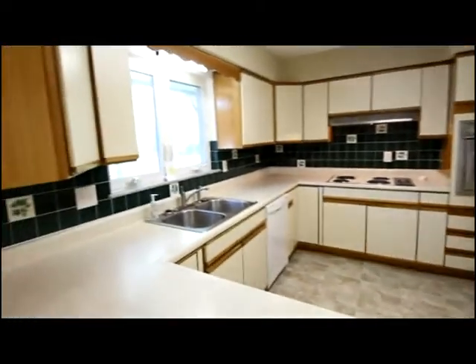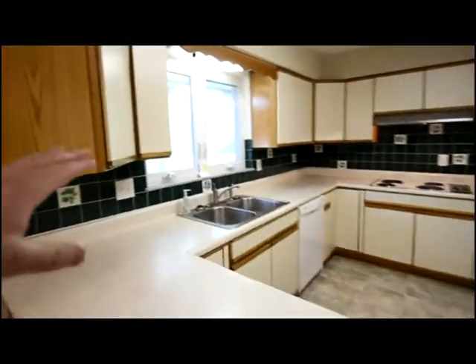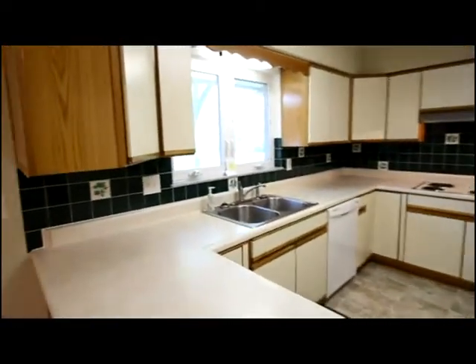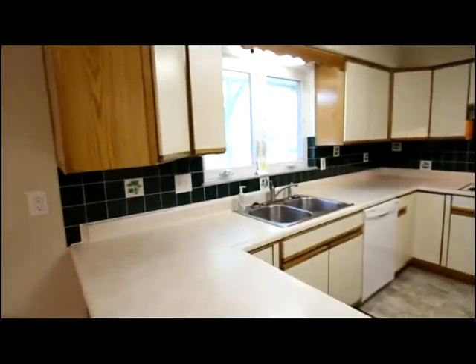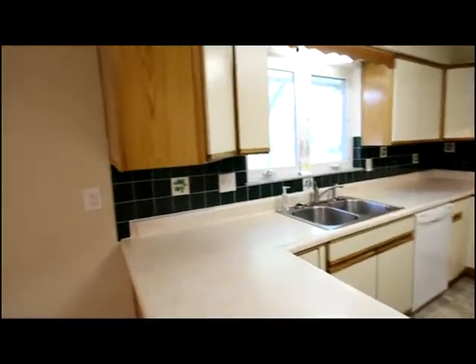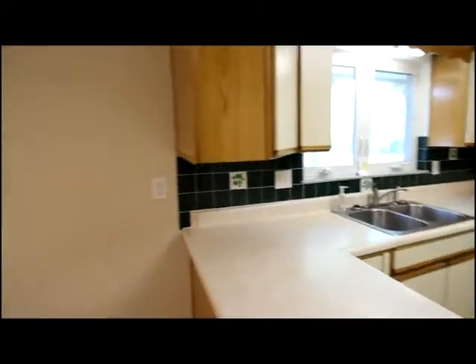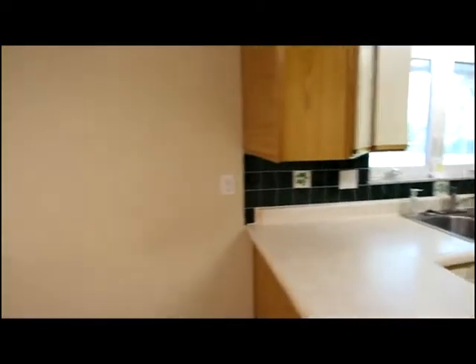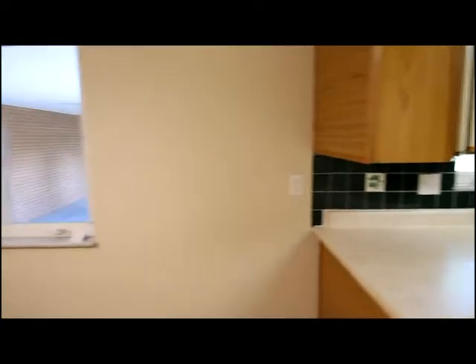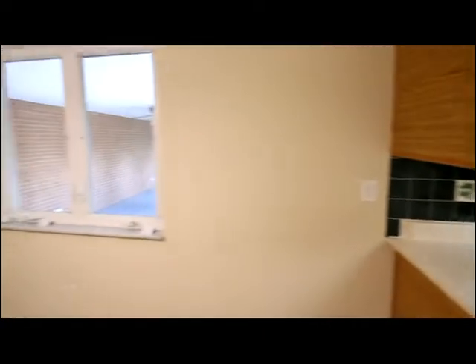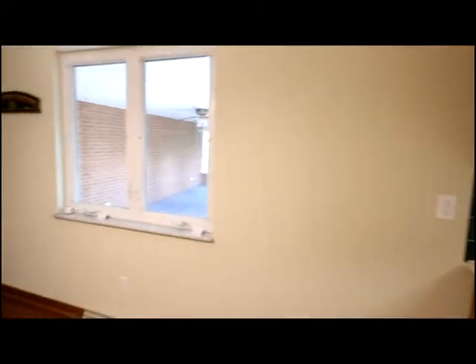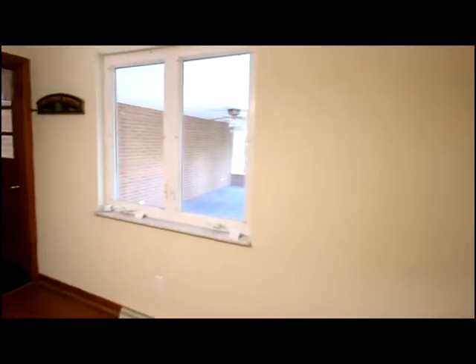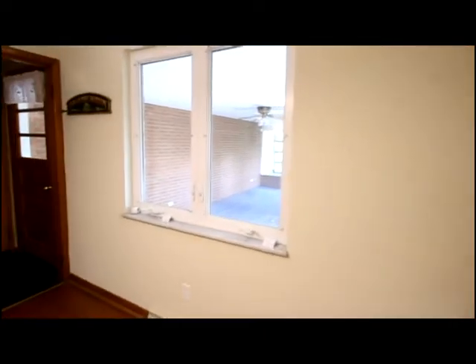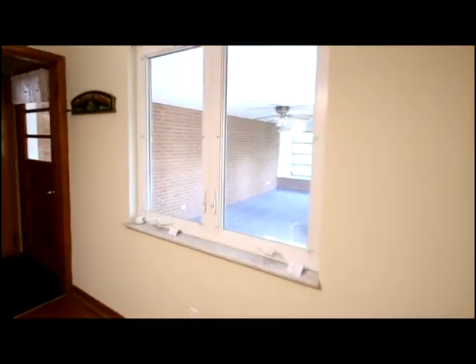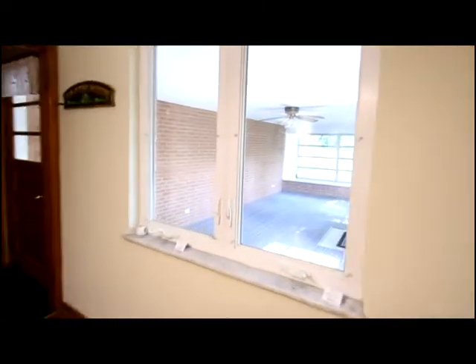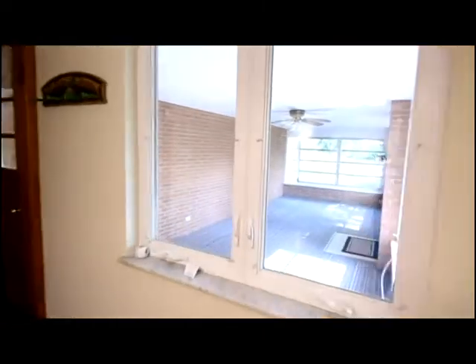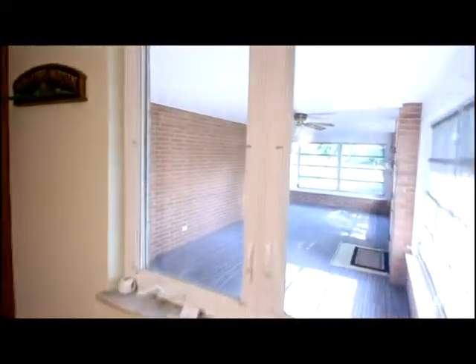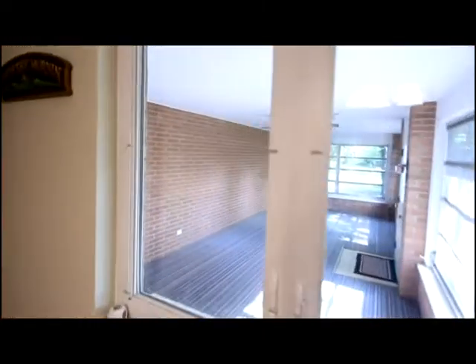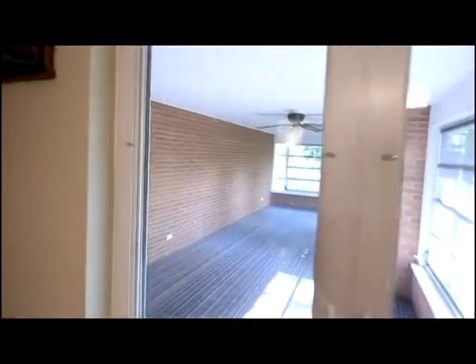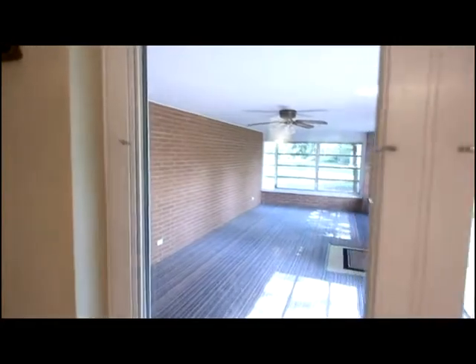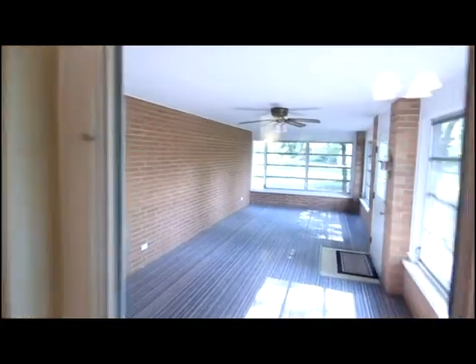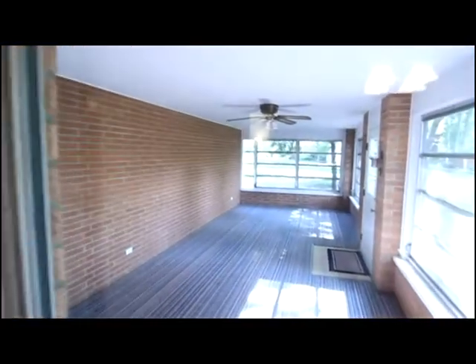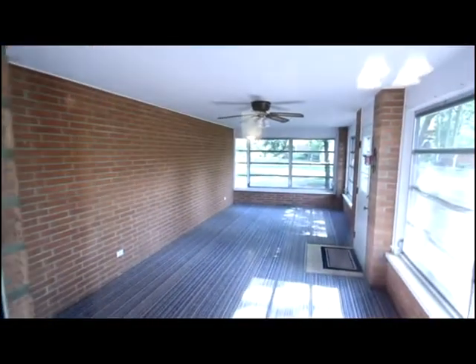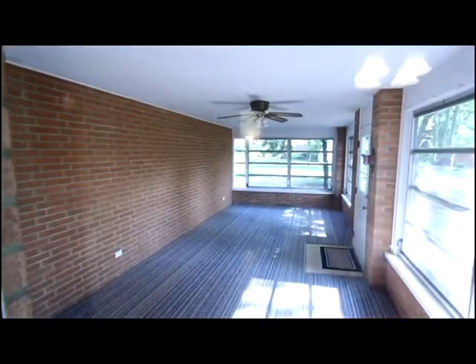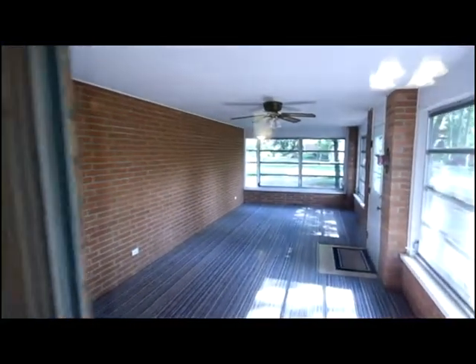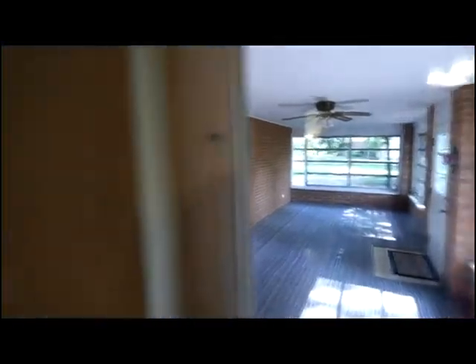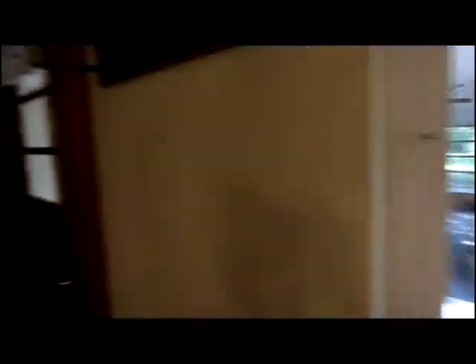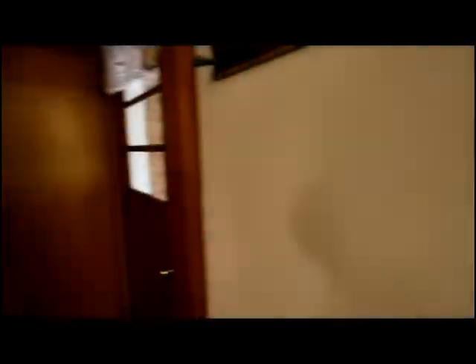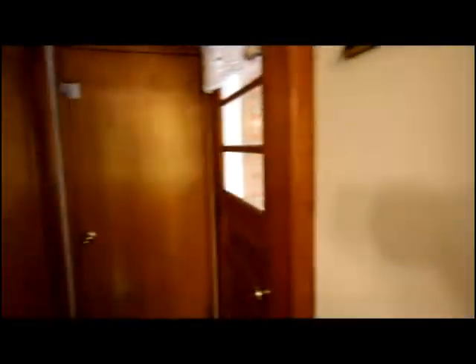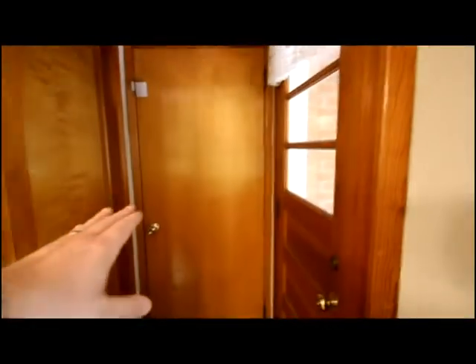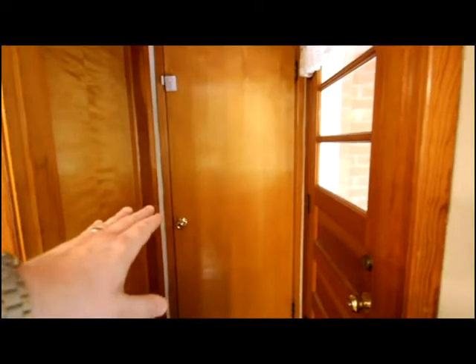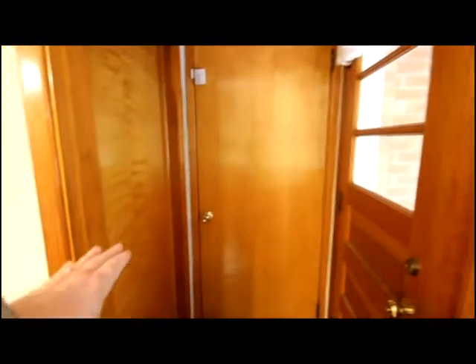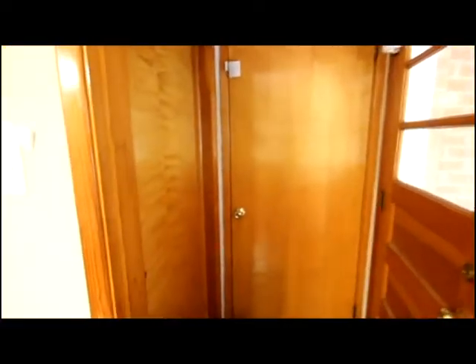There are updated windows with a view of the backyard. There is a four season room and access to the garage and basement.